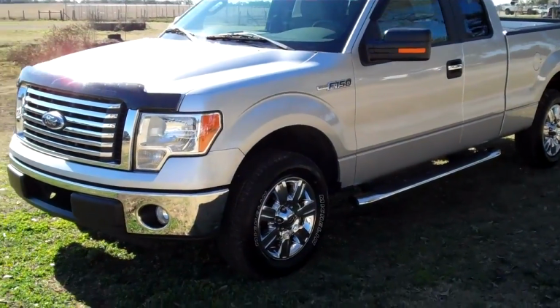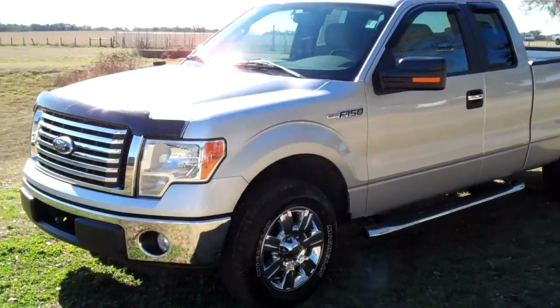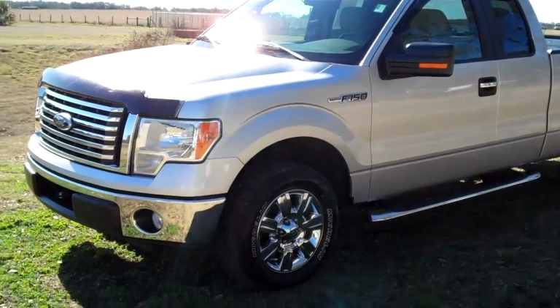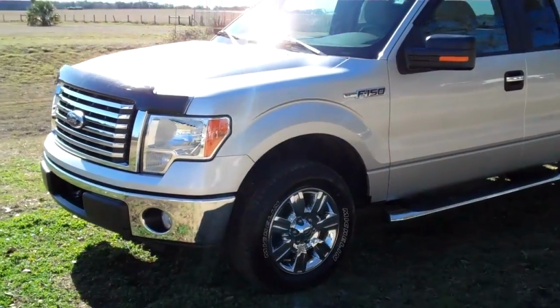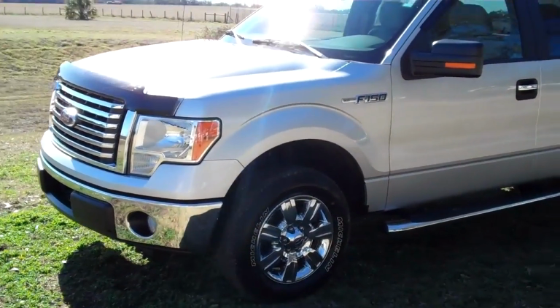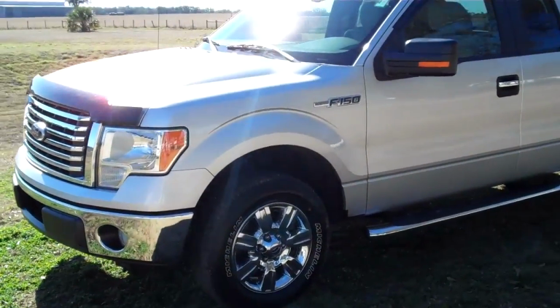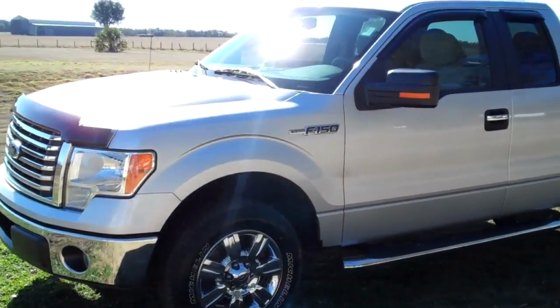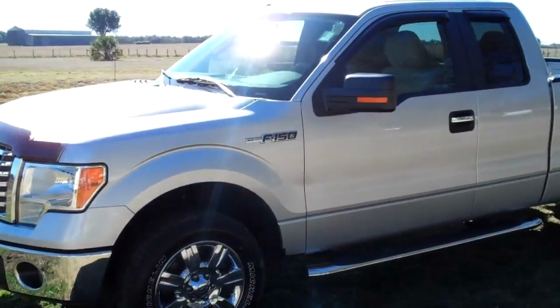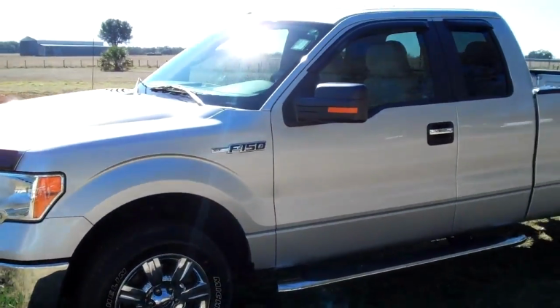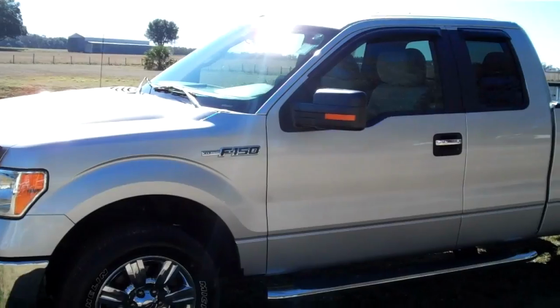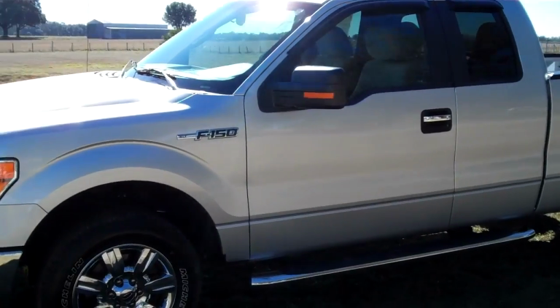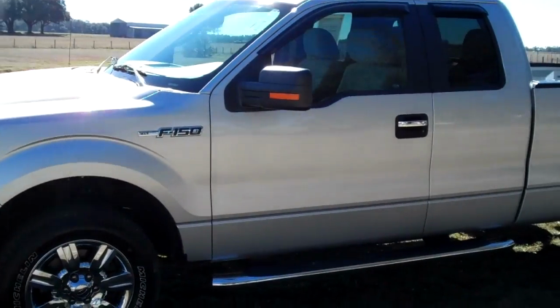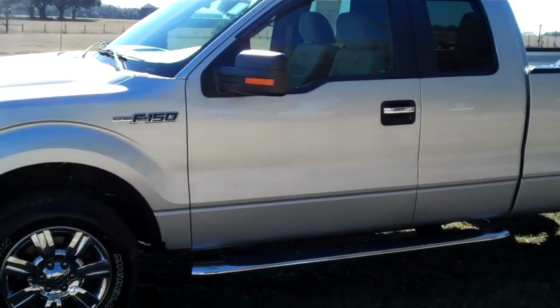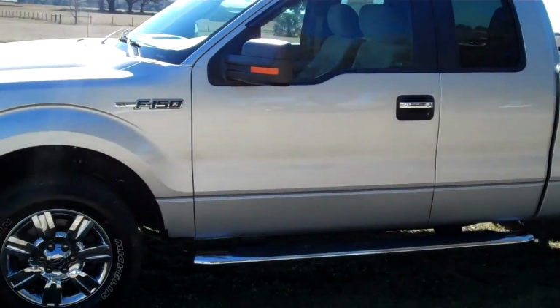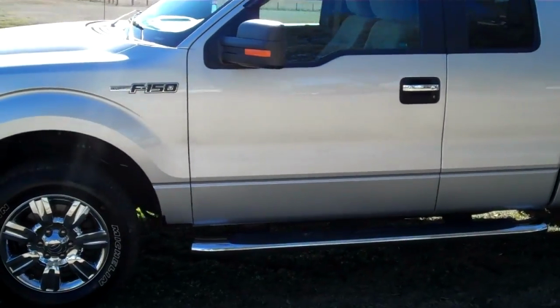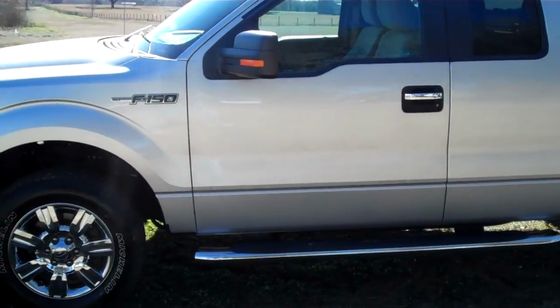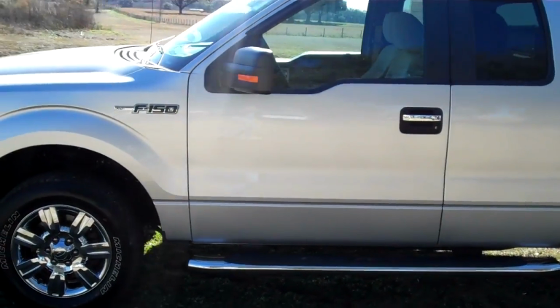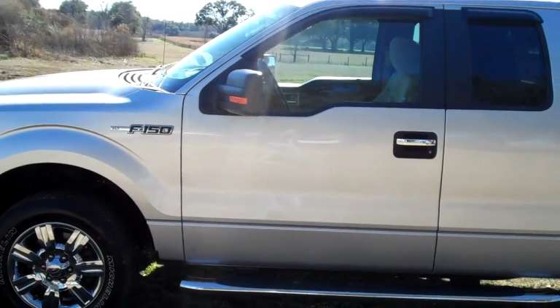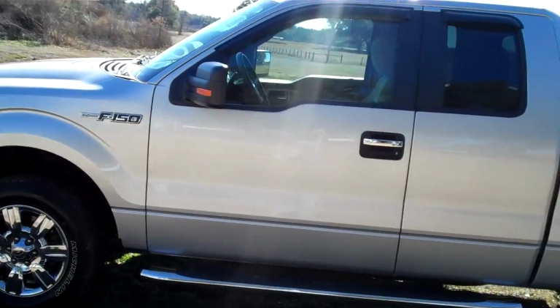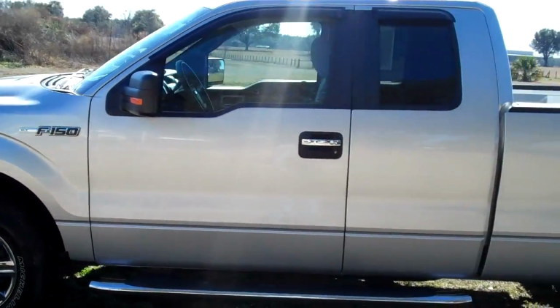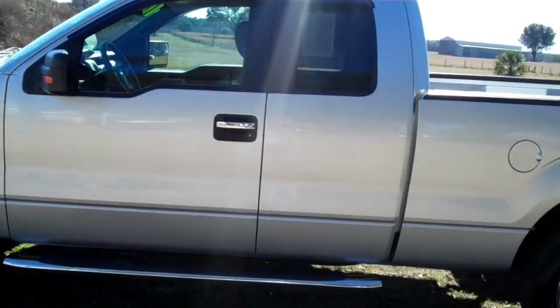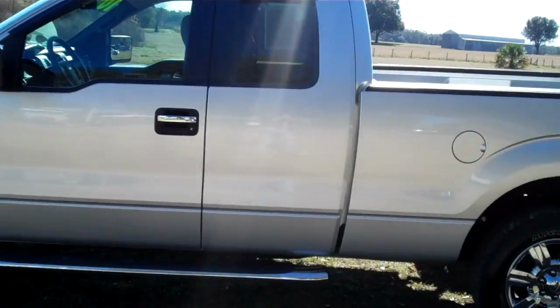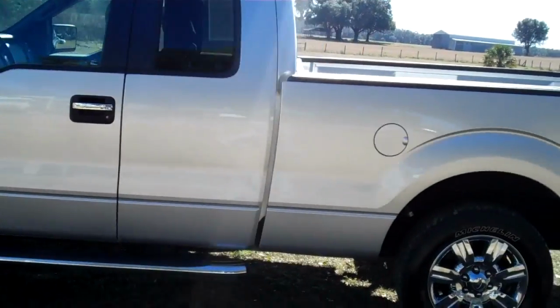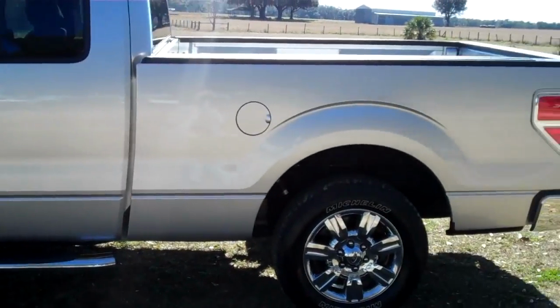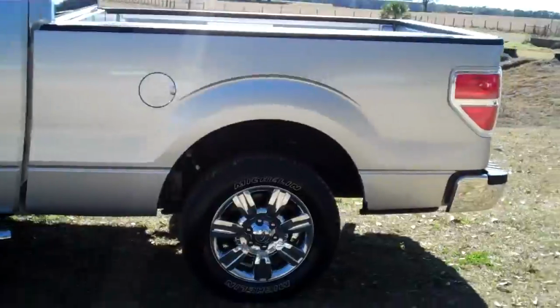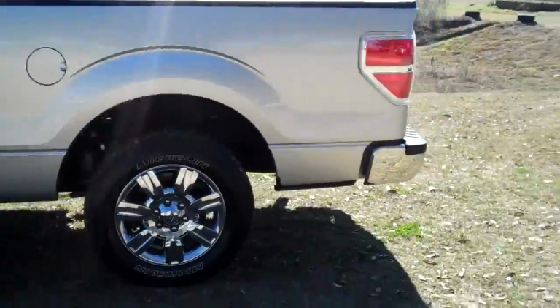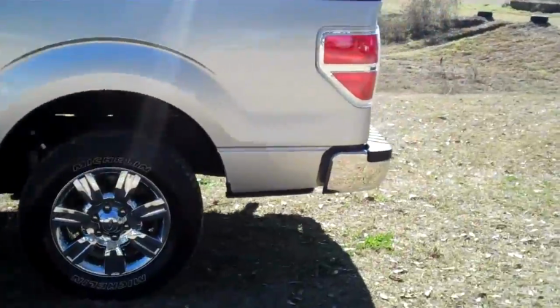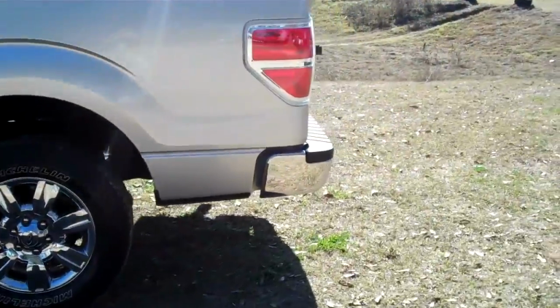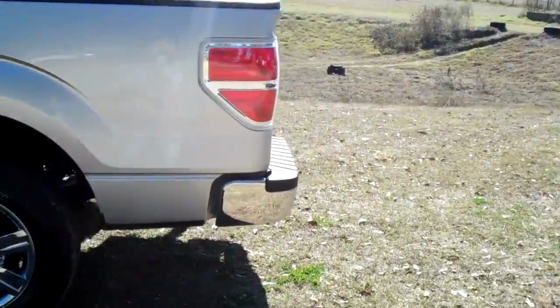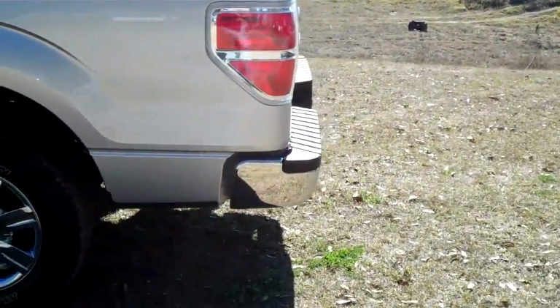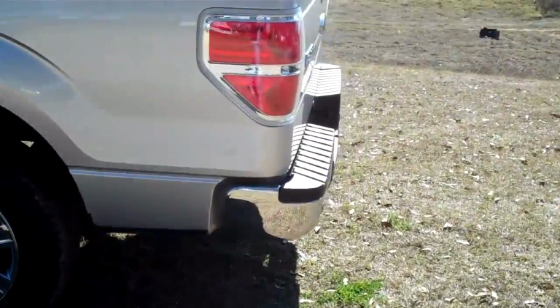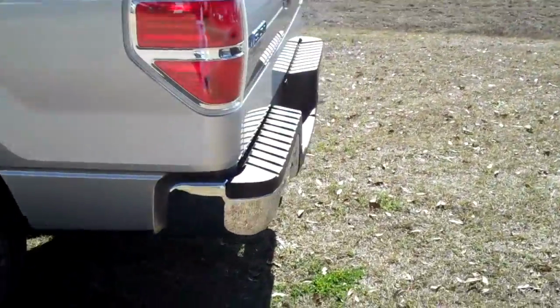I just want to go over some stuff here. You have fog lights, chrome wheels, running boards, and around back you have a trailer hitch.